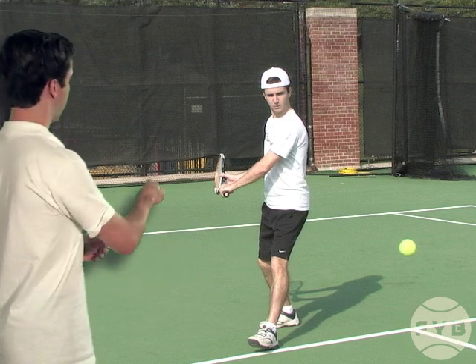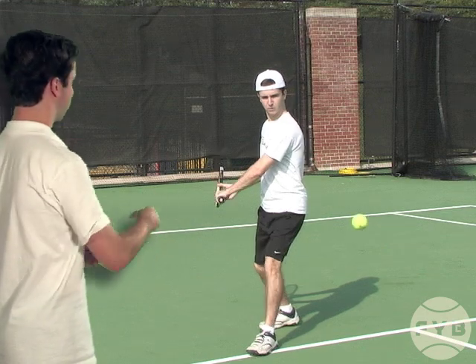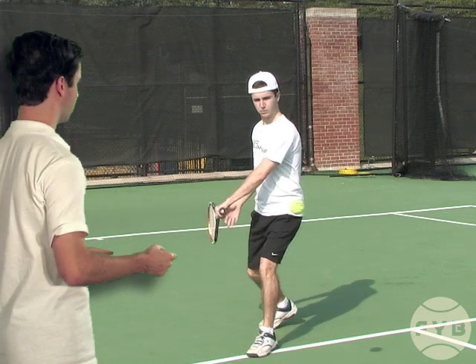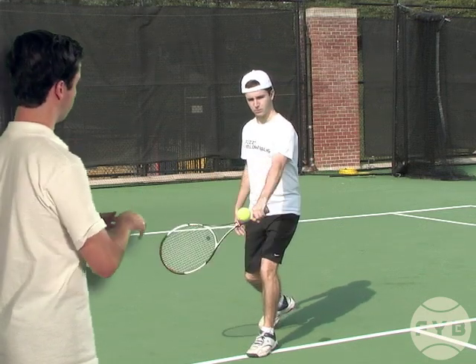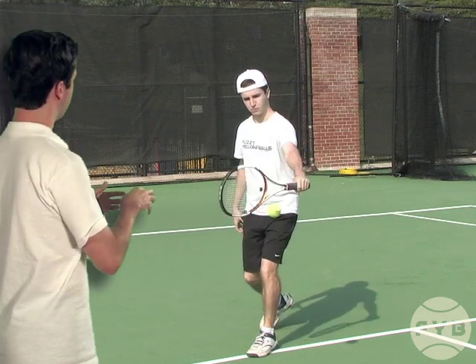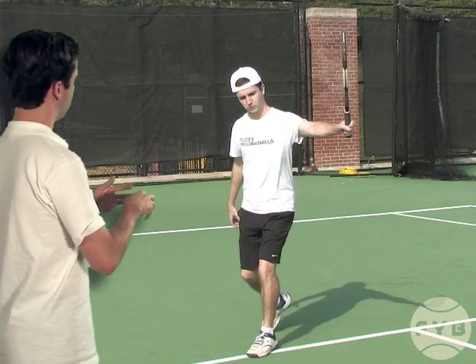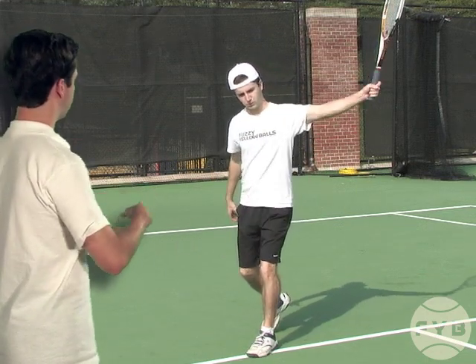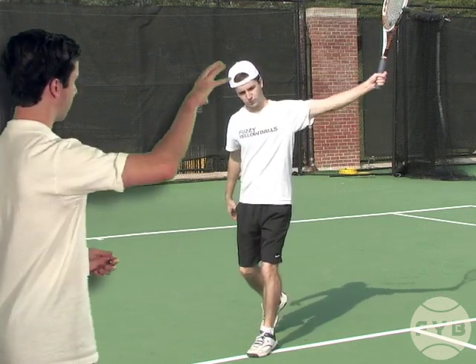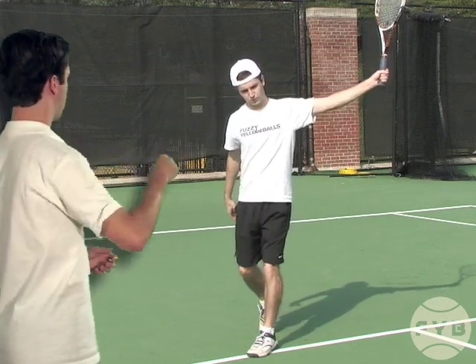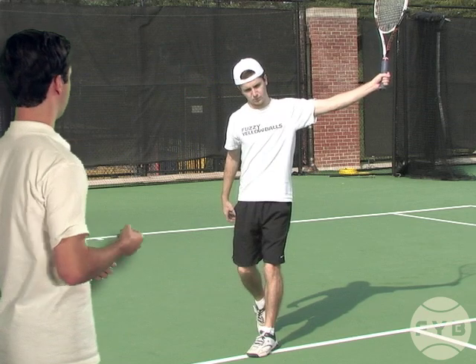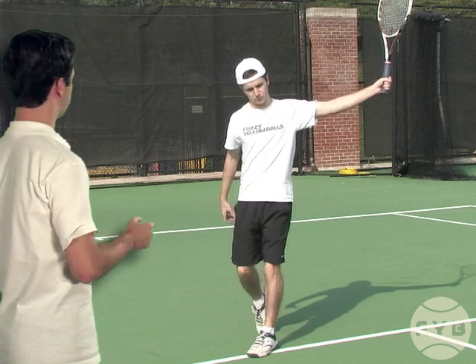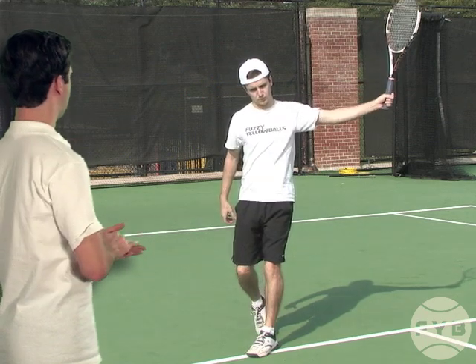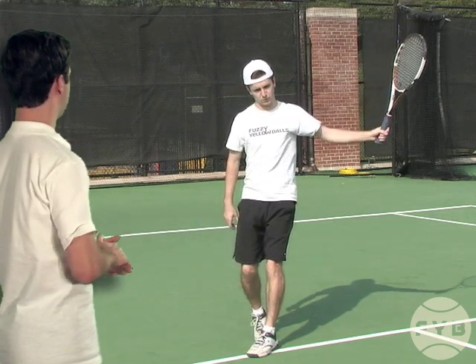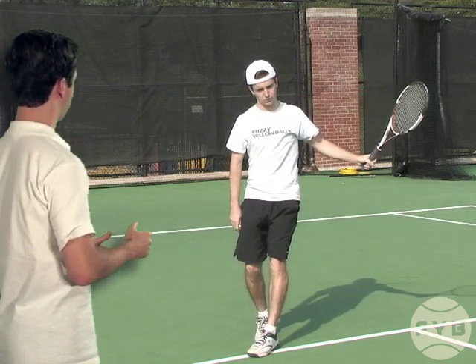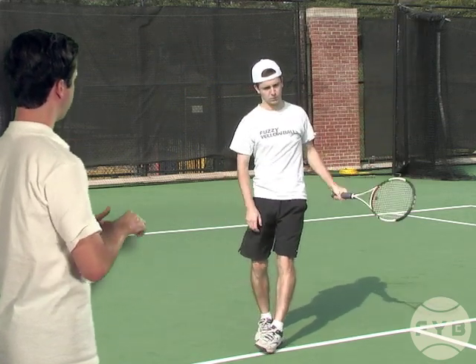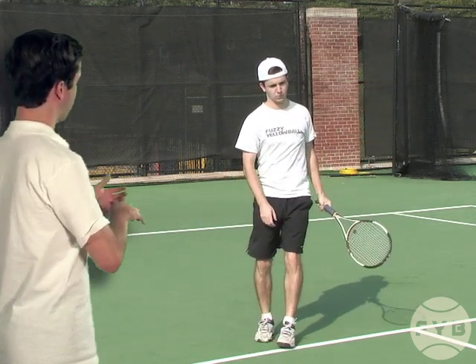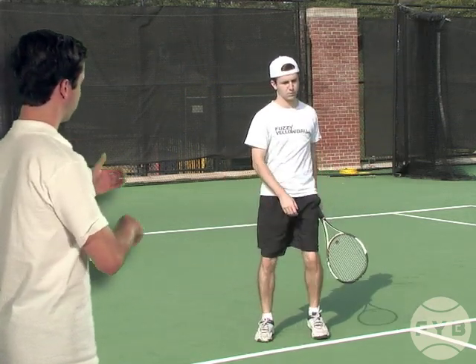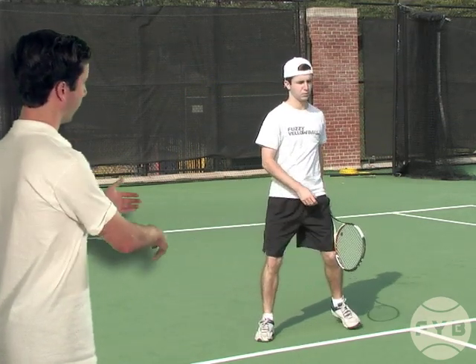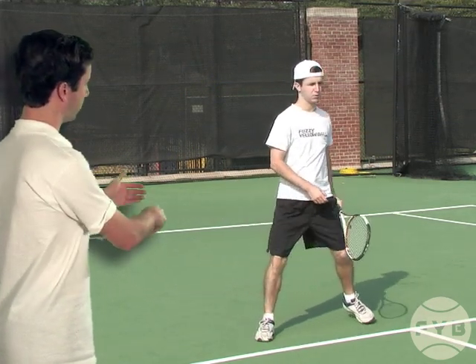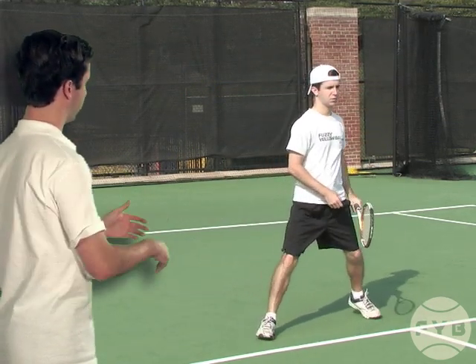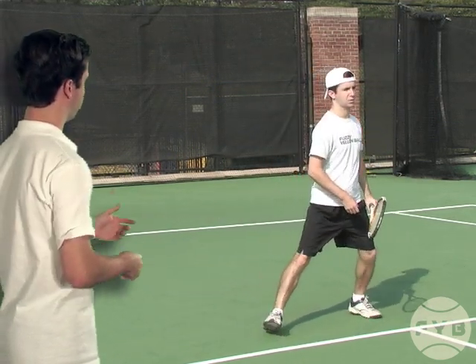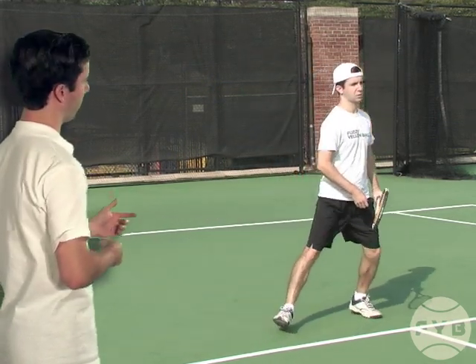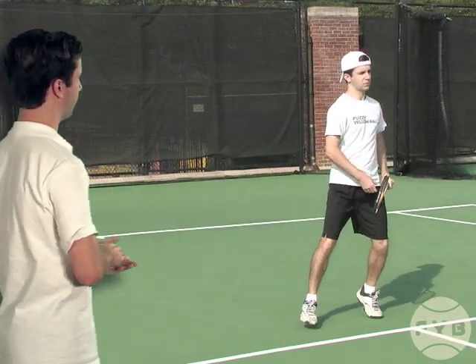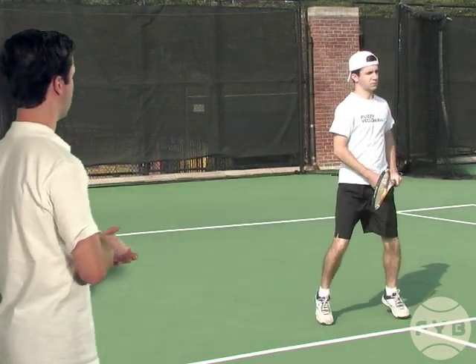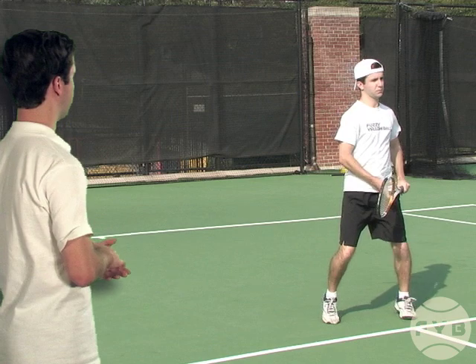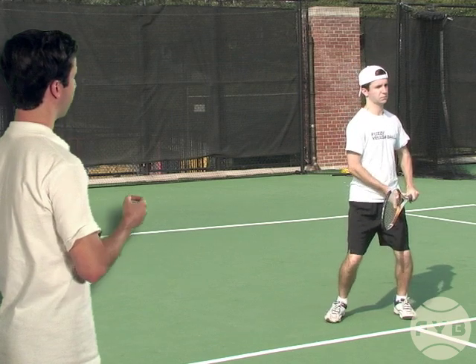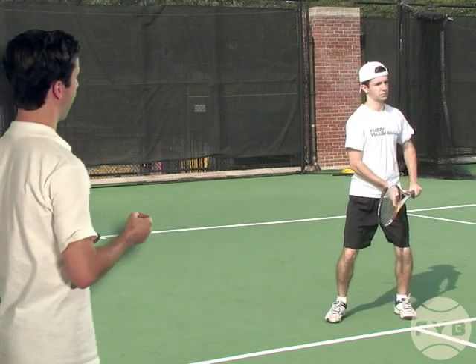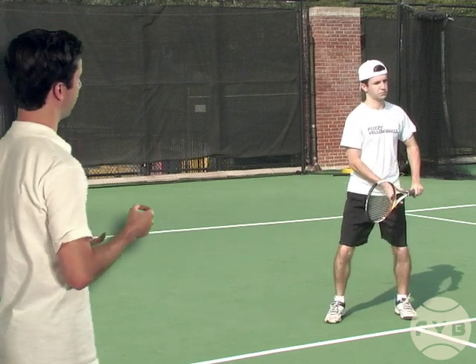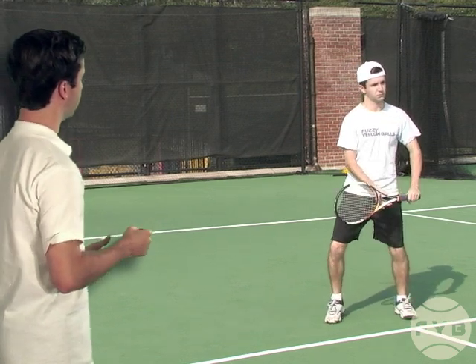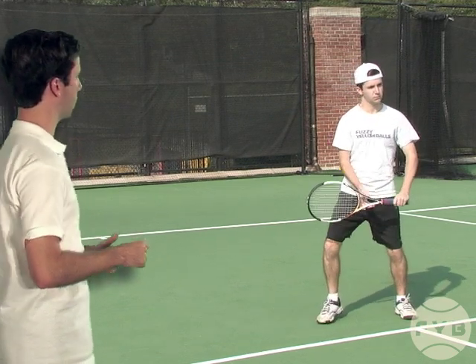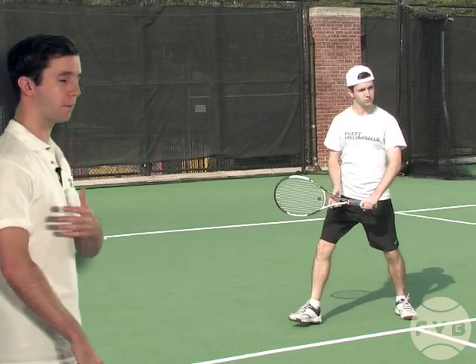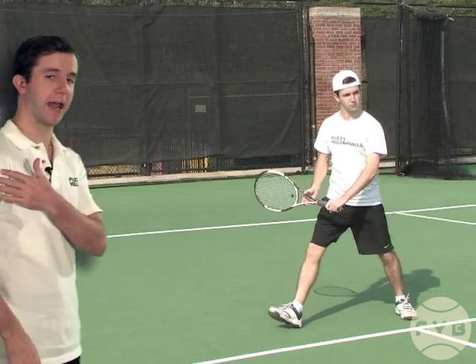I swing from the shoulder, hit the tennis ball, follow through, point the racket up into the air, transfer my weight to my front foot, my back heel comes up, and I keep my other arm back.